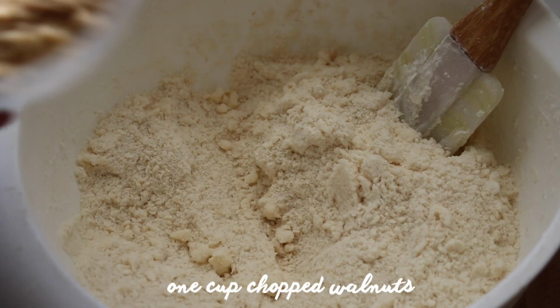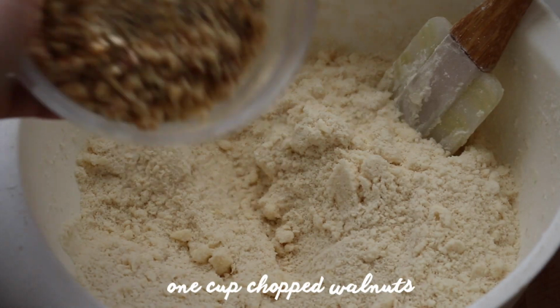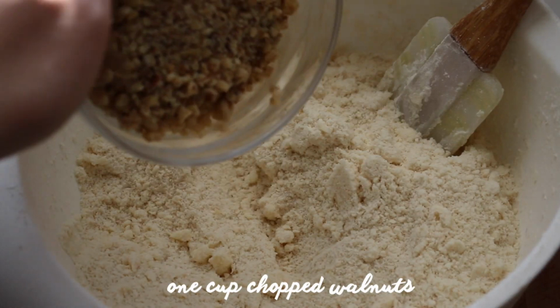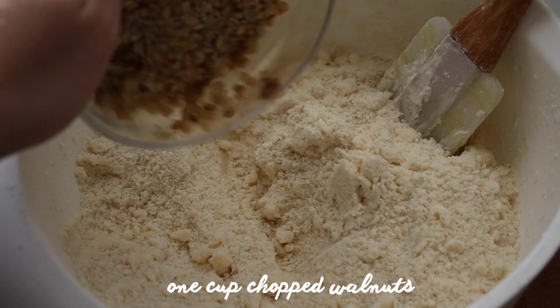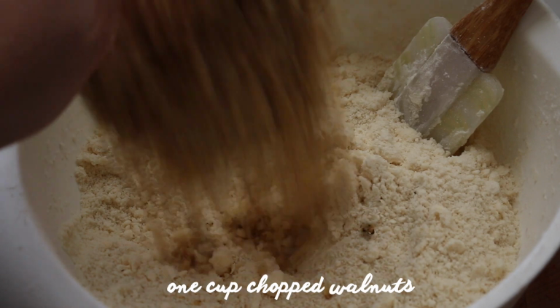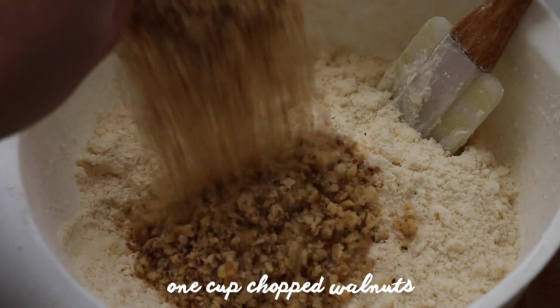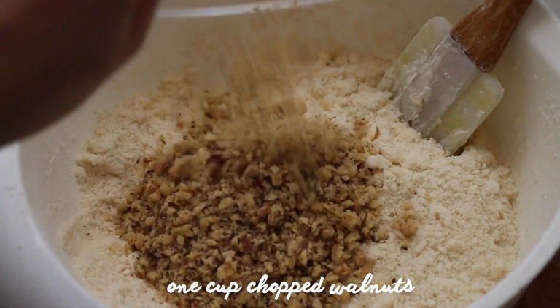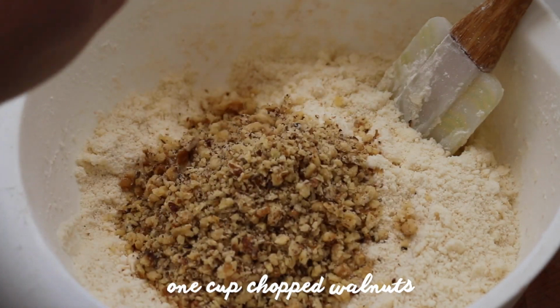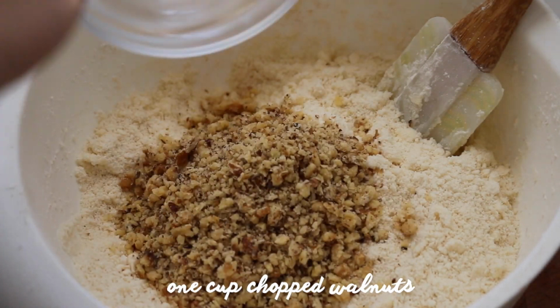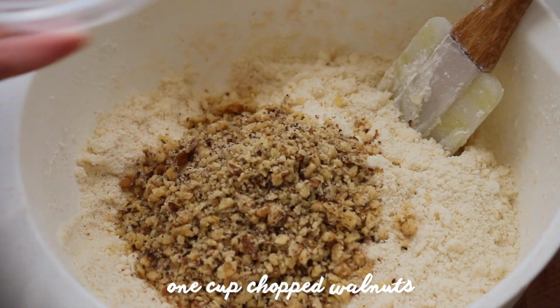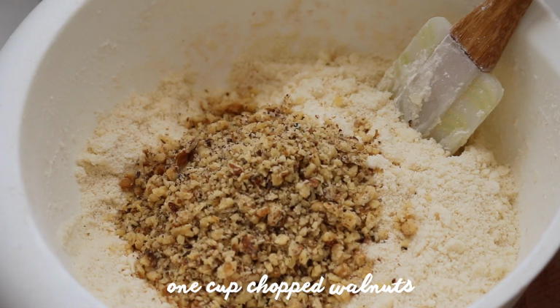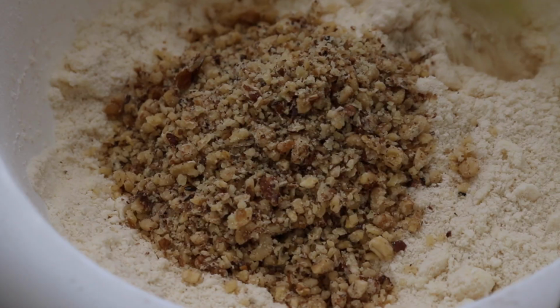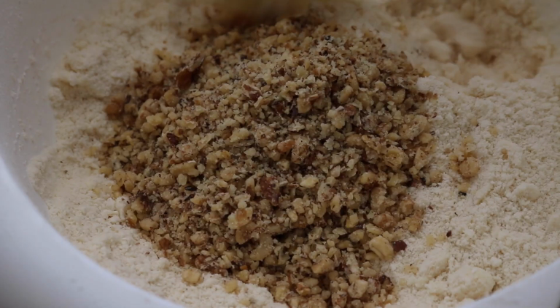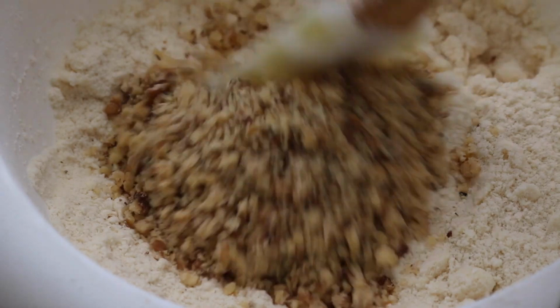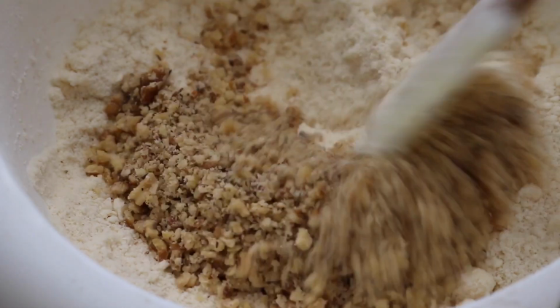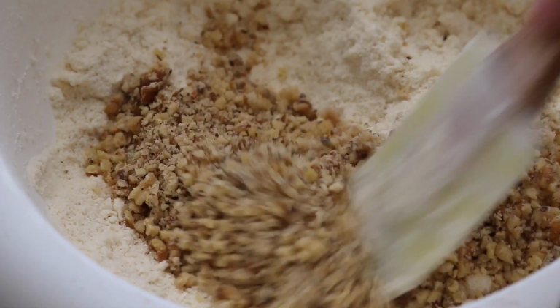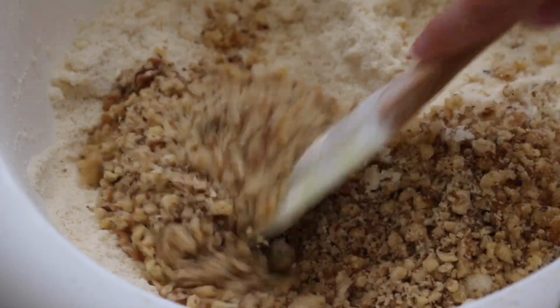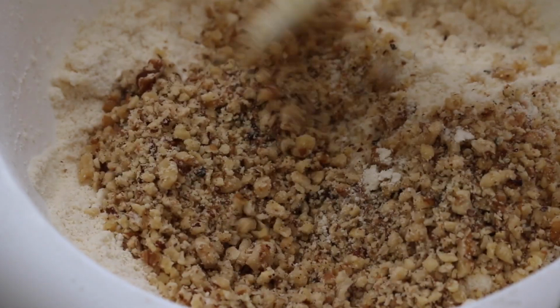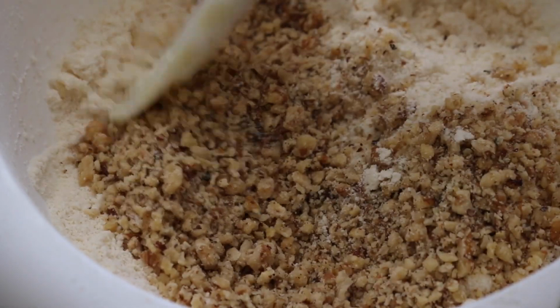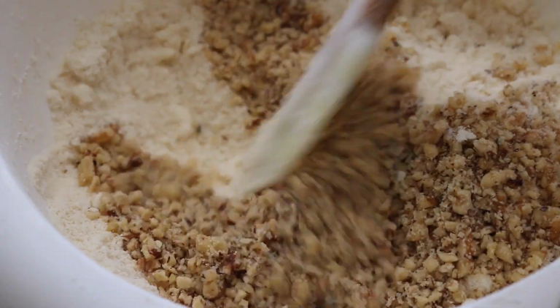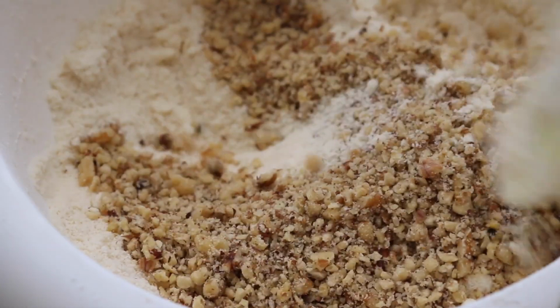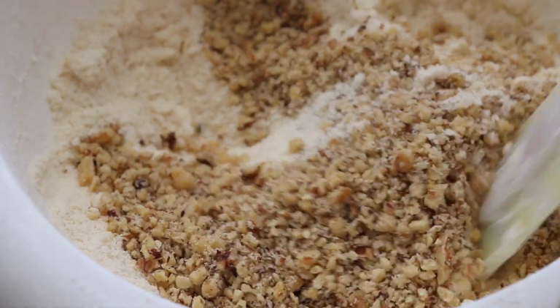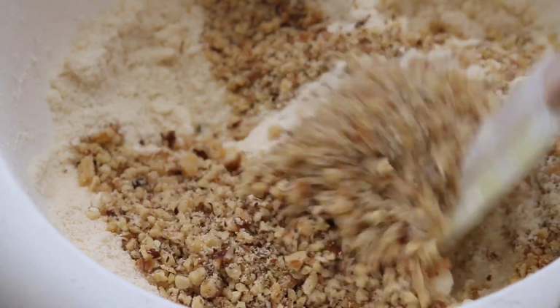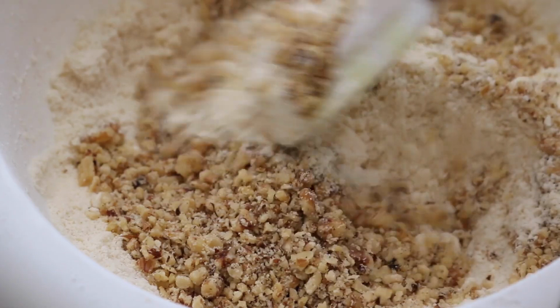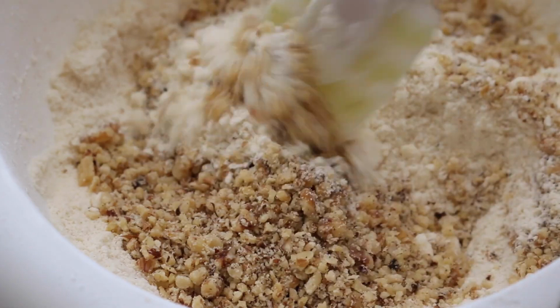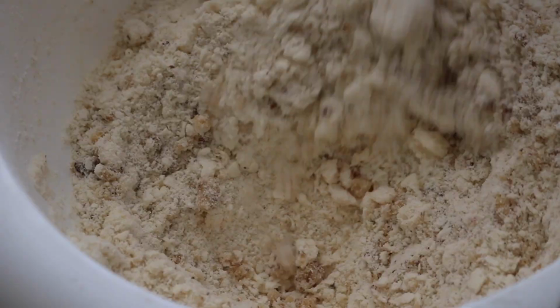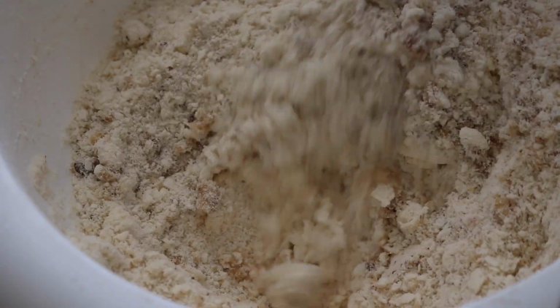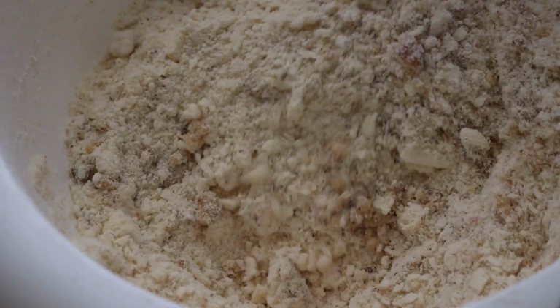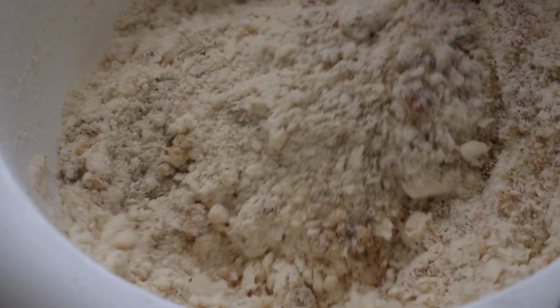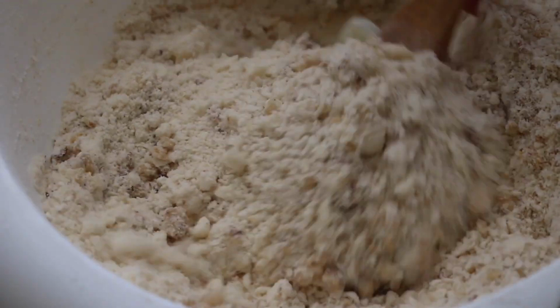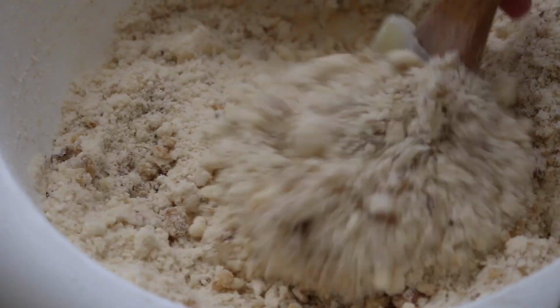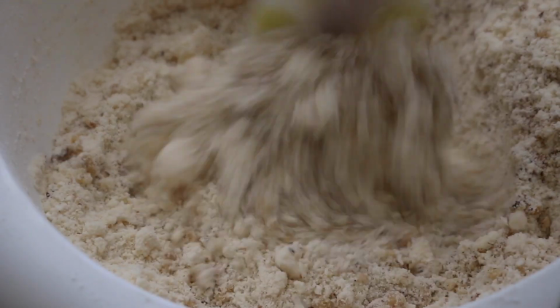Using a spatula incorporate your one cup of chopped walnuts. If you don't have any walnuts you can either use almonds or pecans as well.